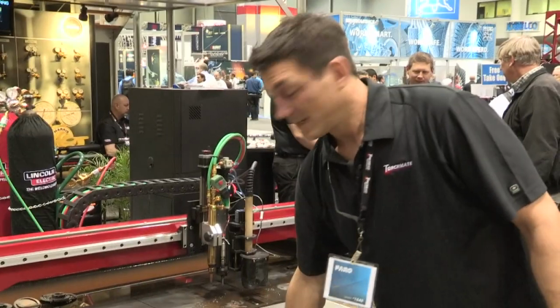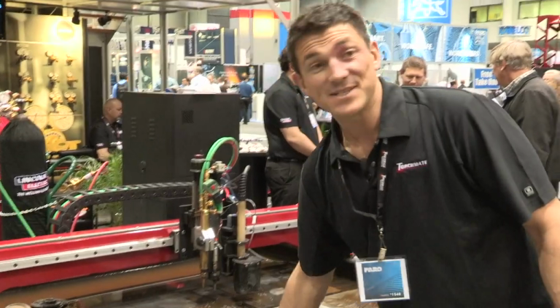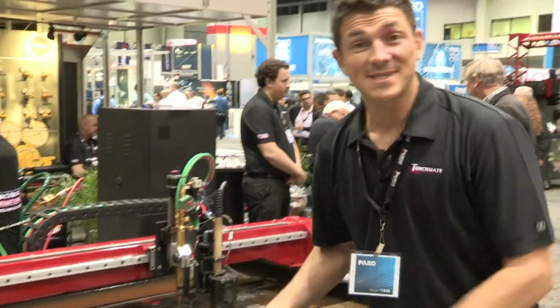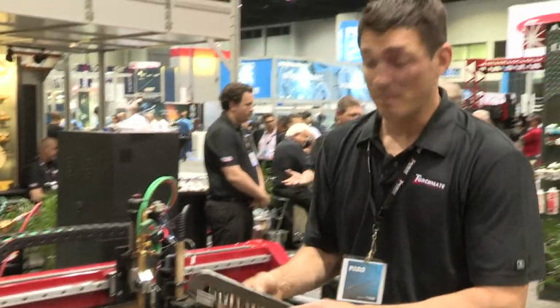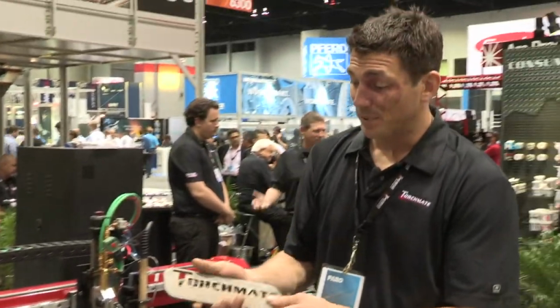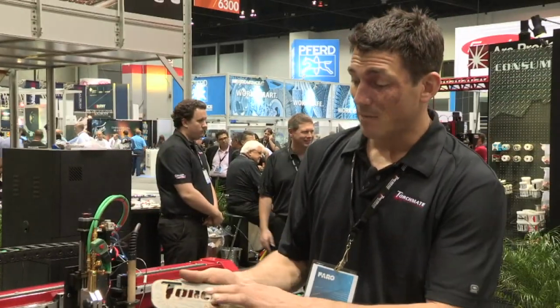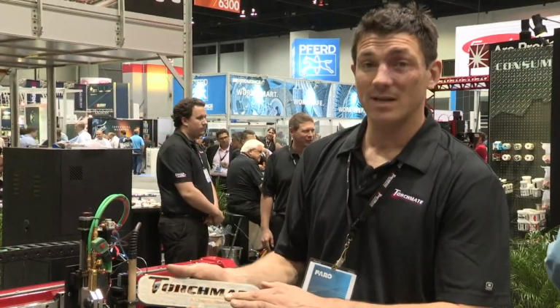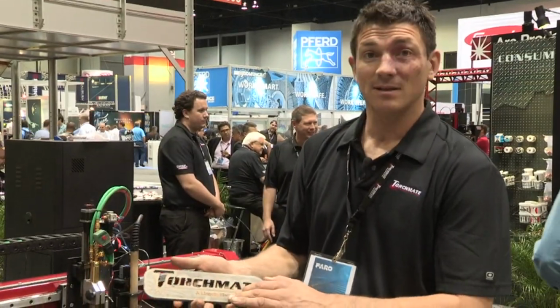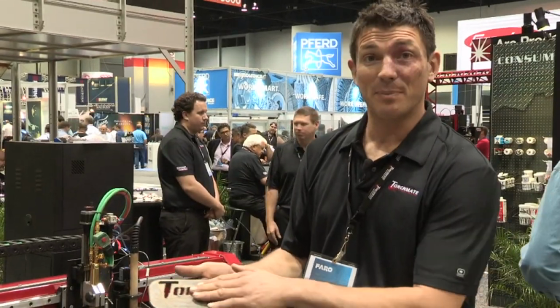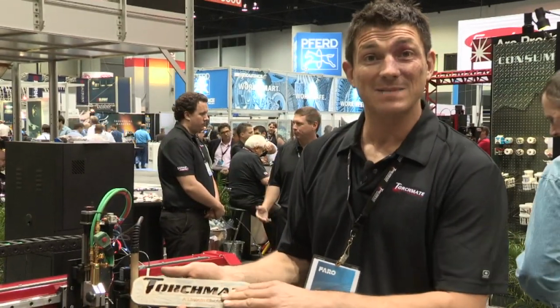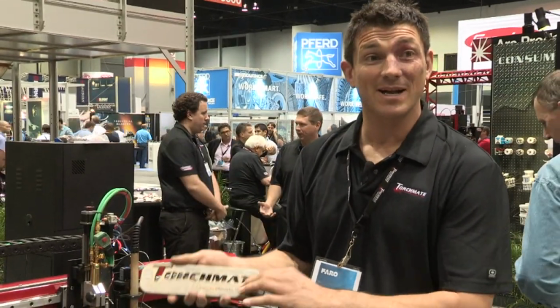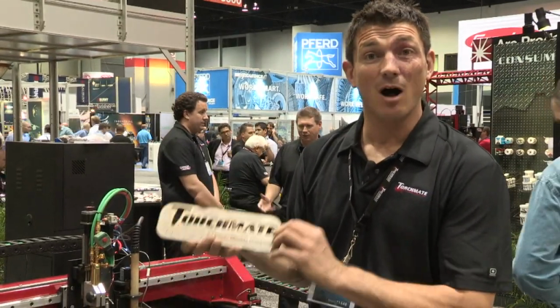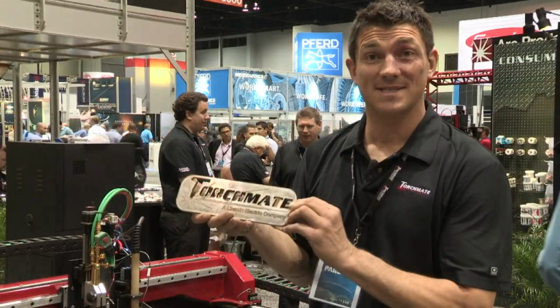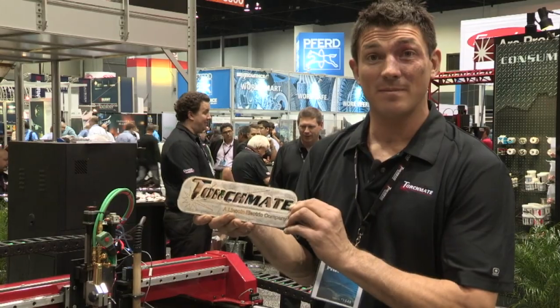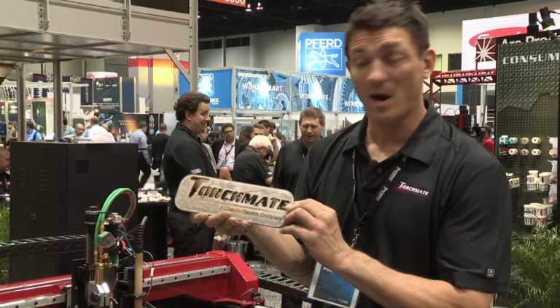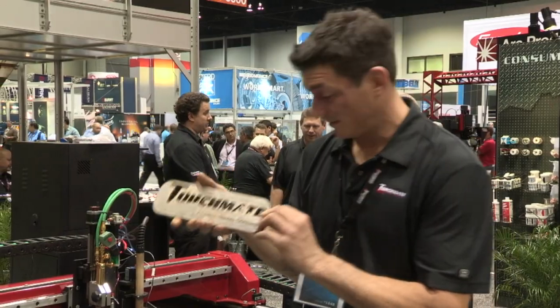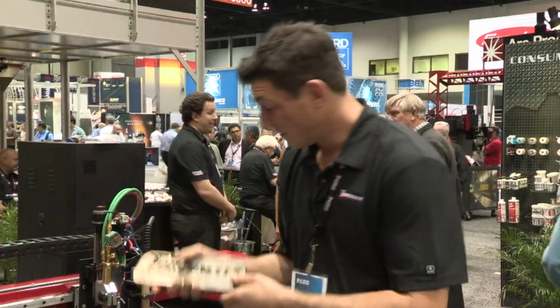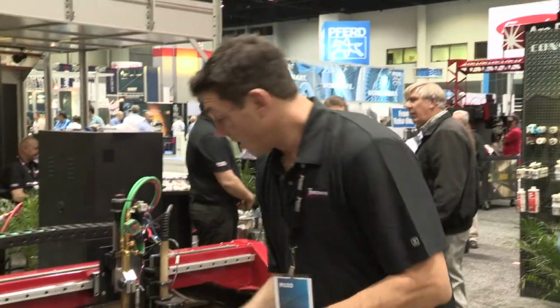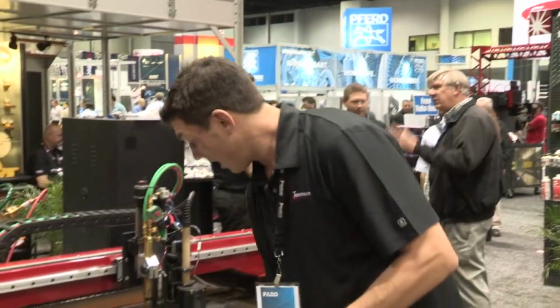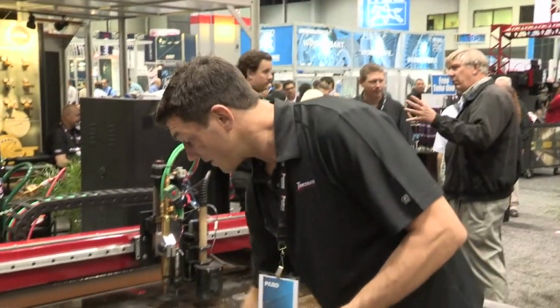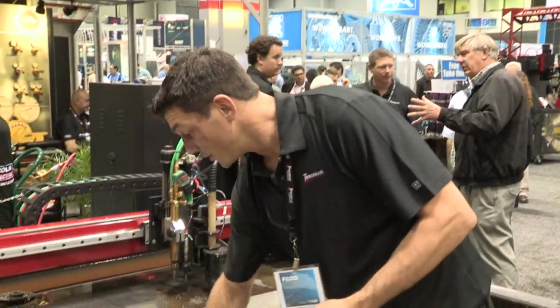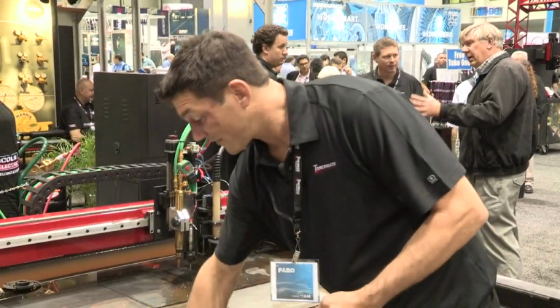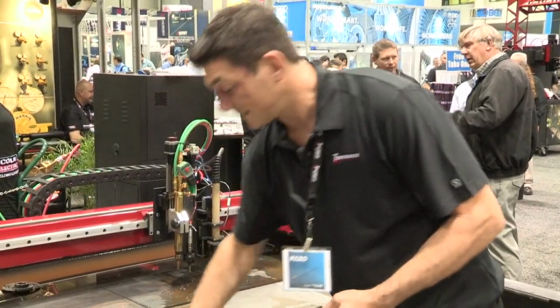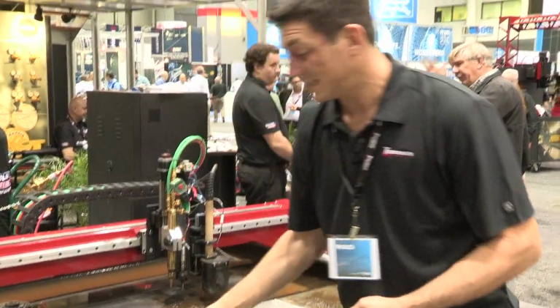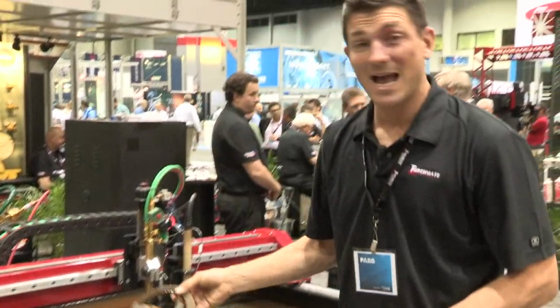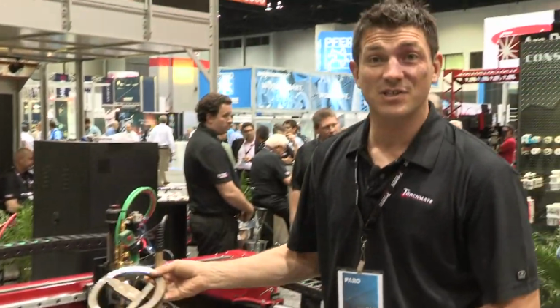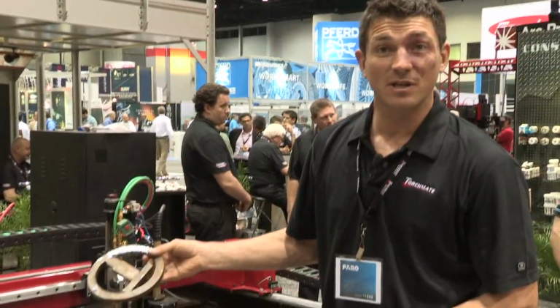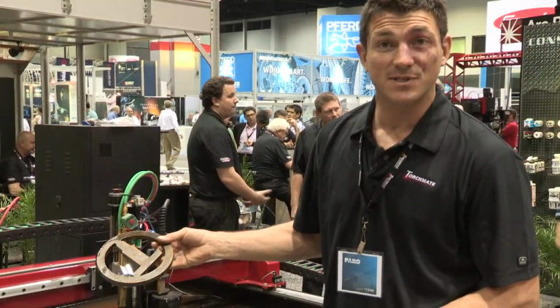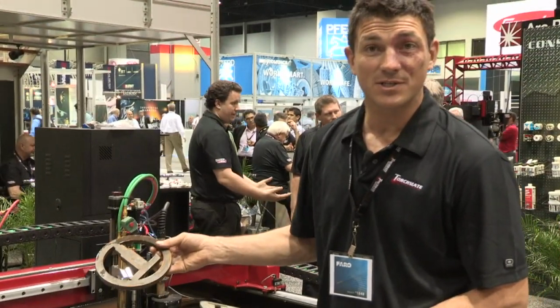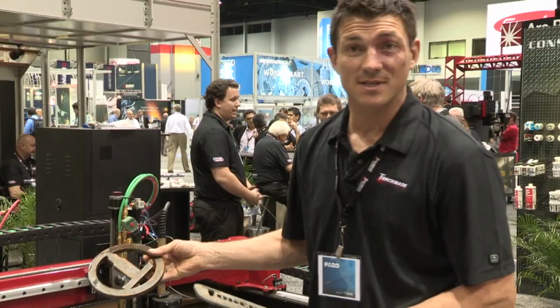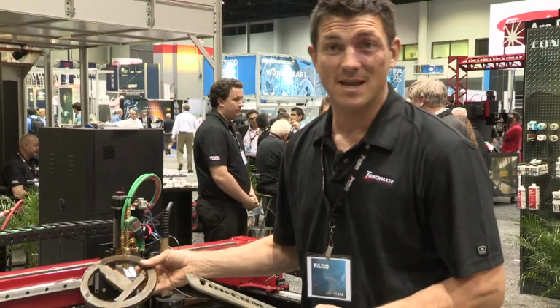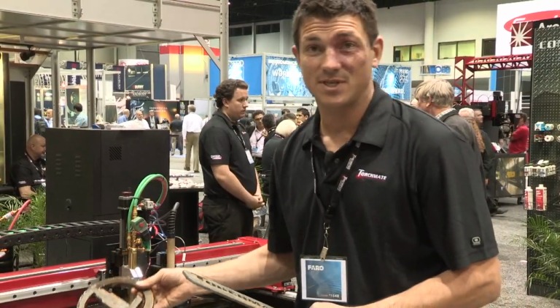As you can see, I'm plate marking and plasma cutting all in the same part, also doing thick half-inch steel up to two inches on the same machine.